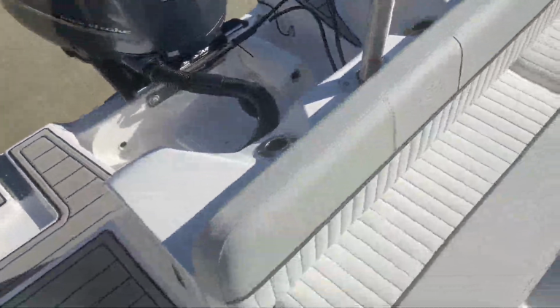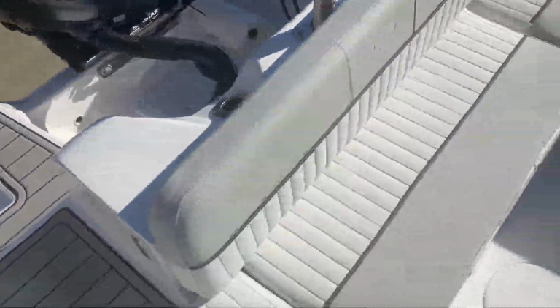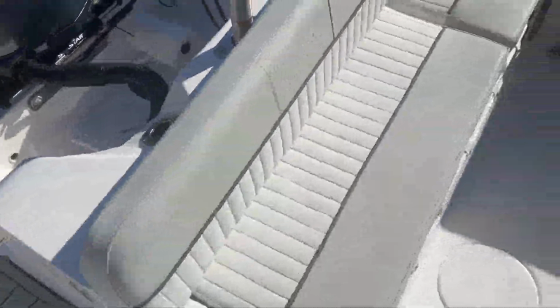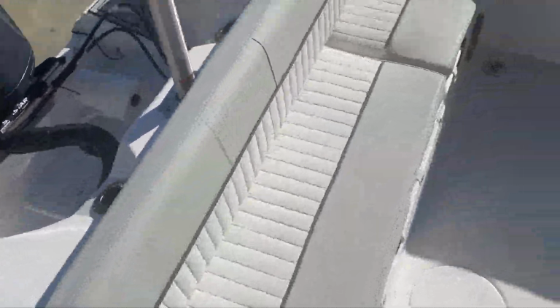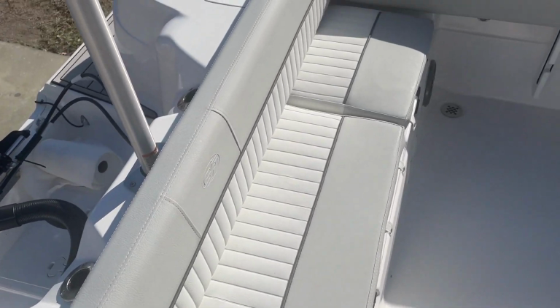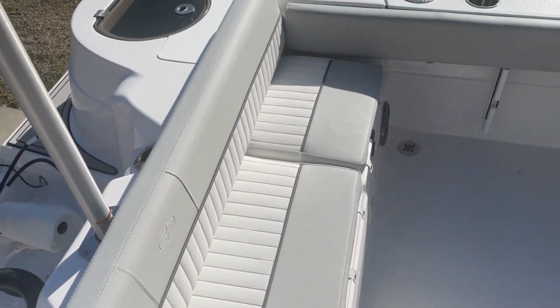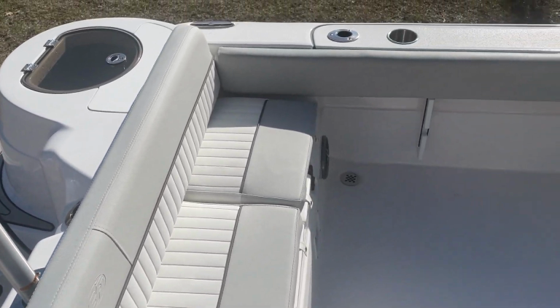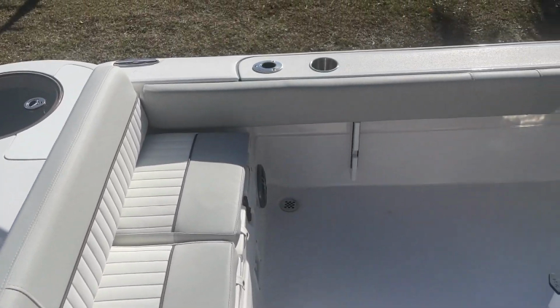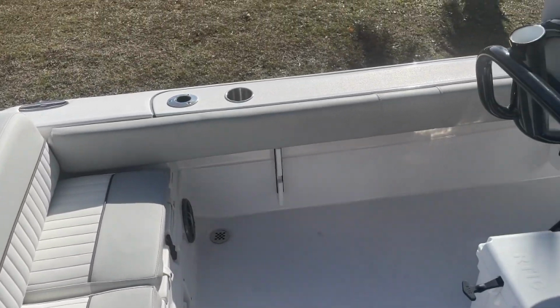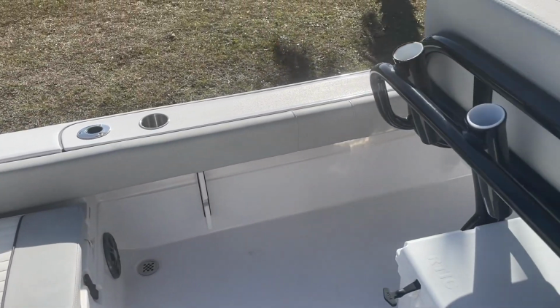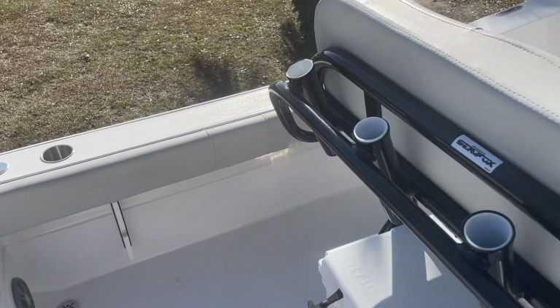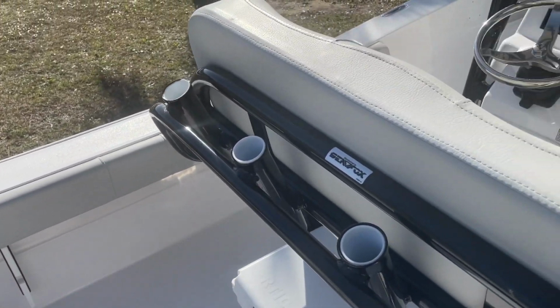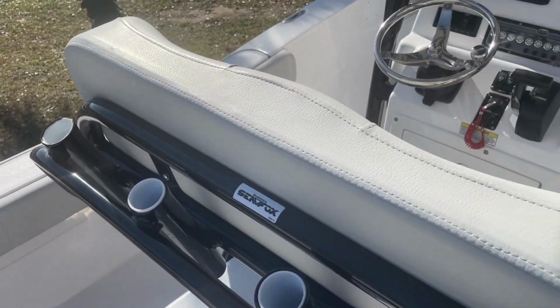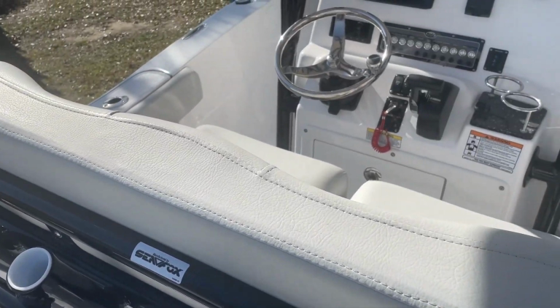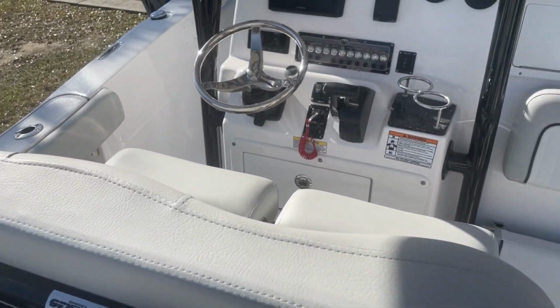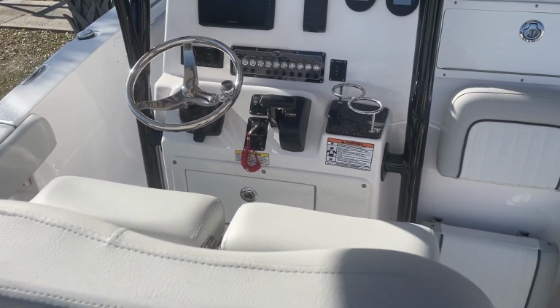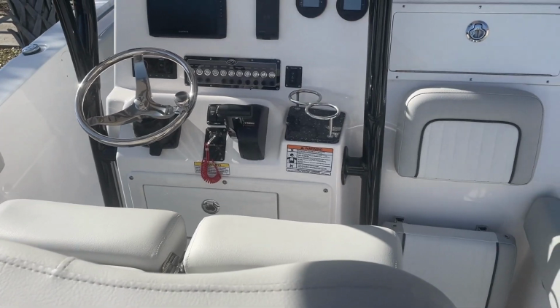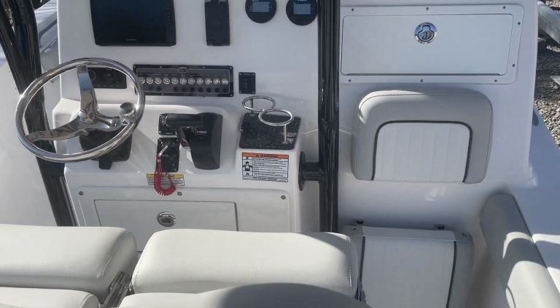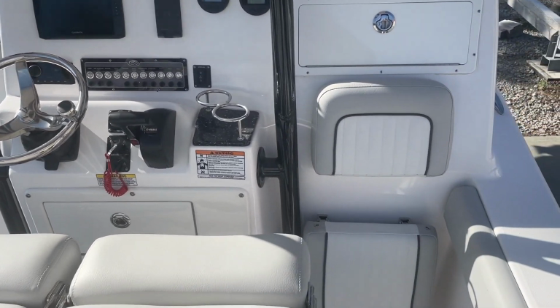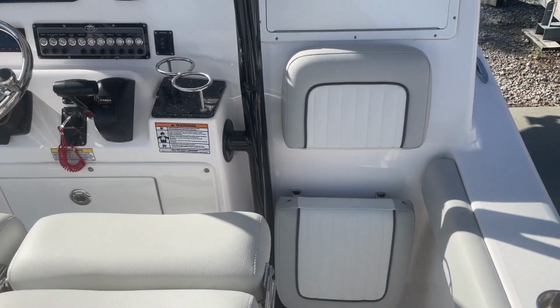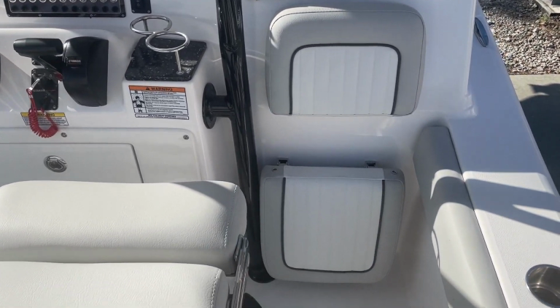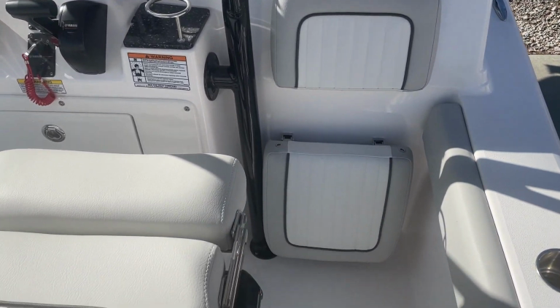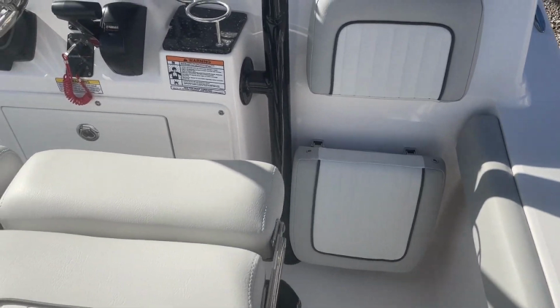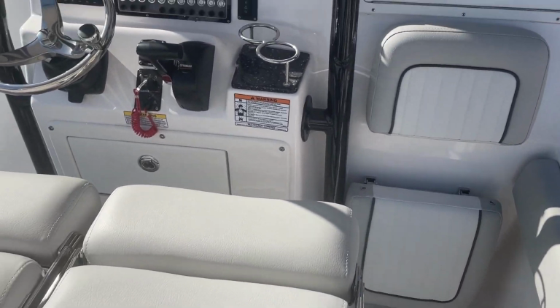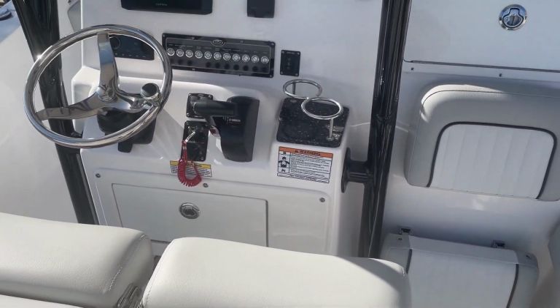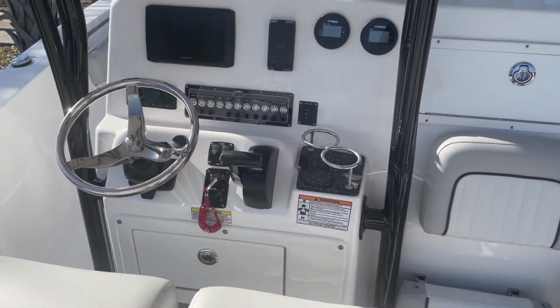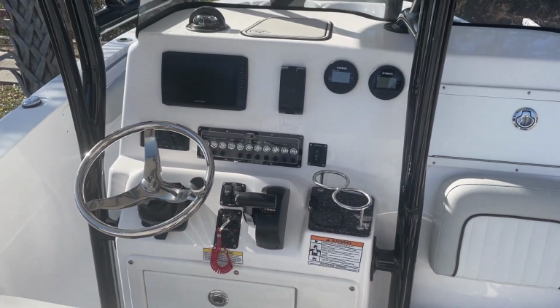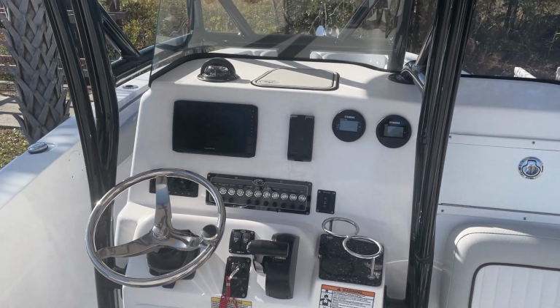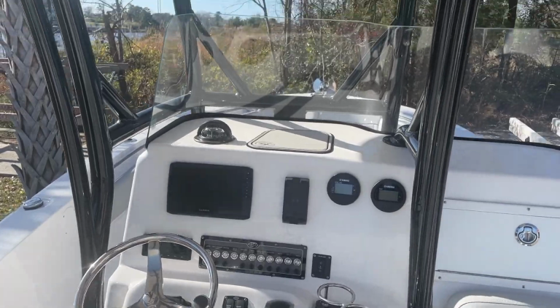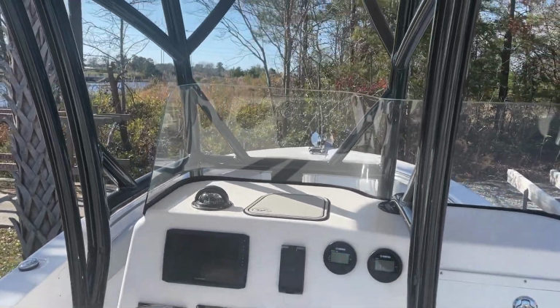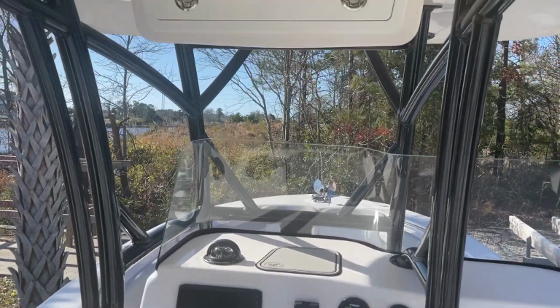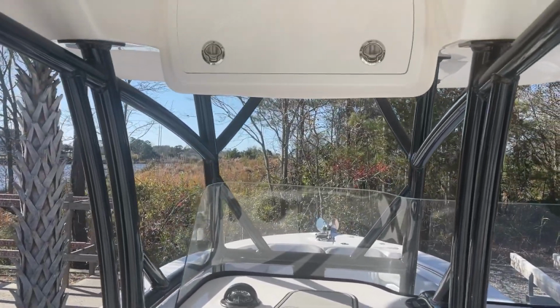Powered with a Yamaha 250. Has a great layout with seating in the bow and stern. In the center console there's a port-a-potty. Garmin Electronics.